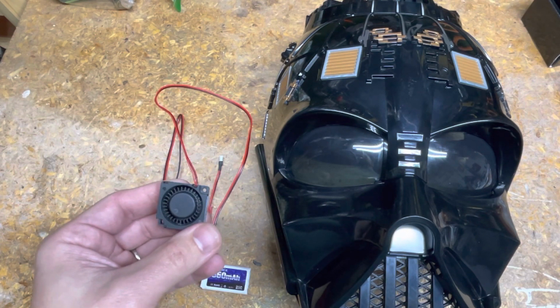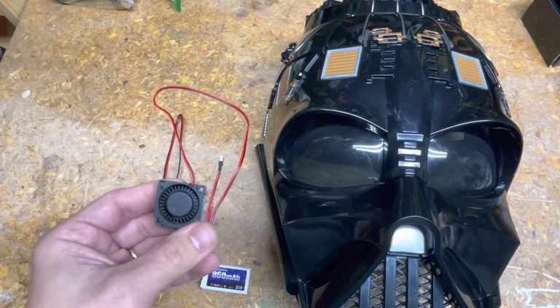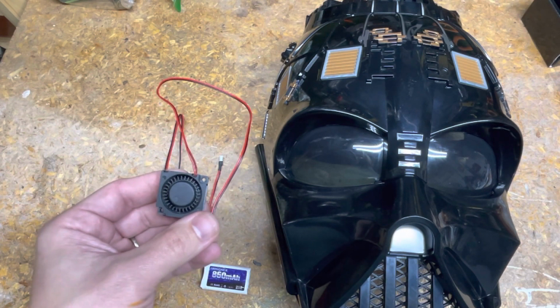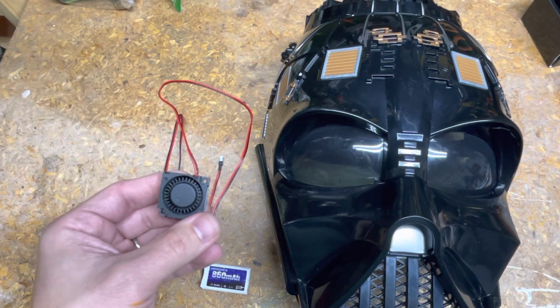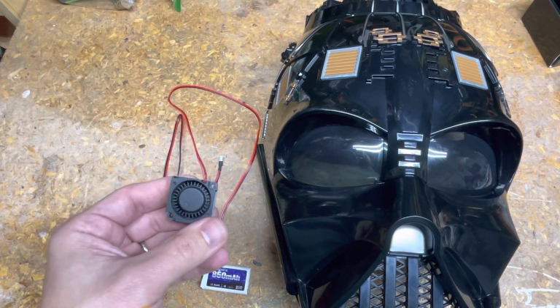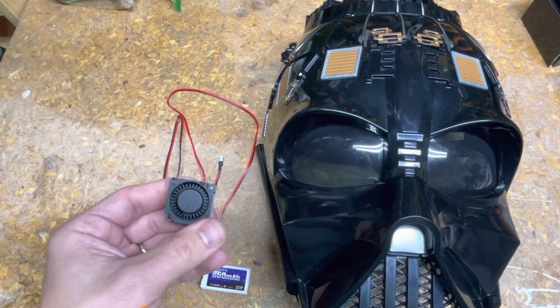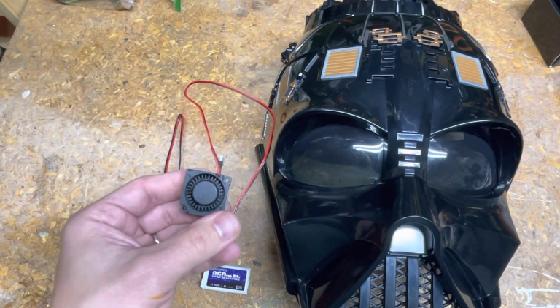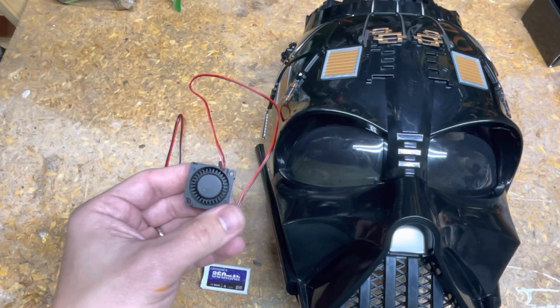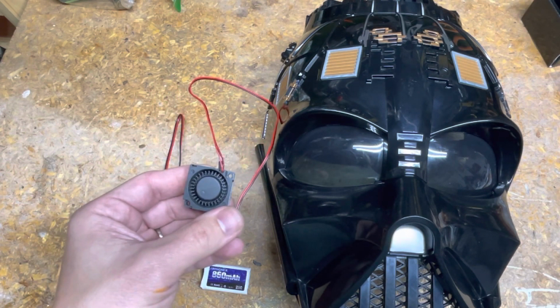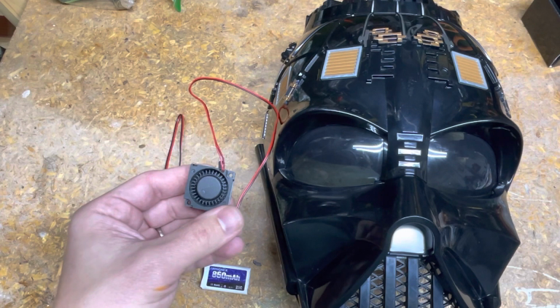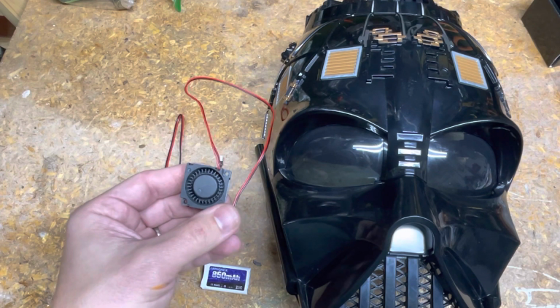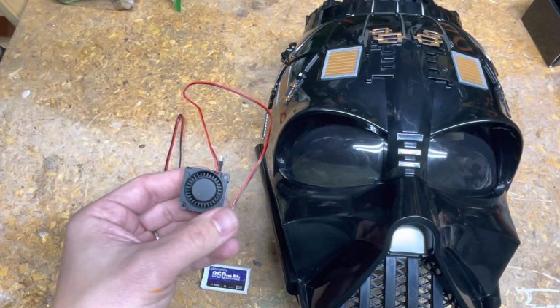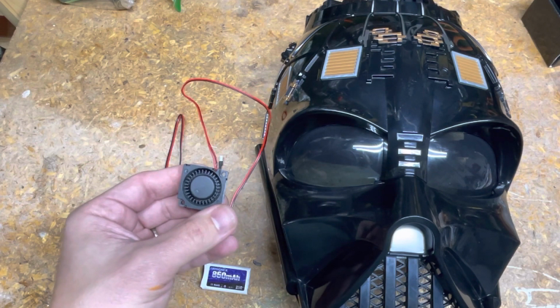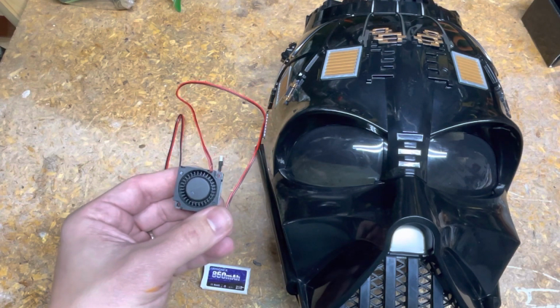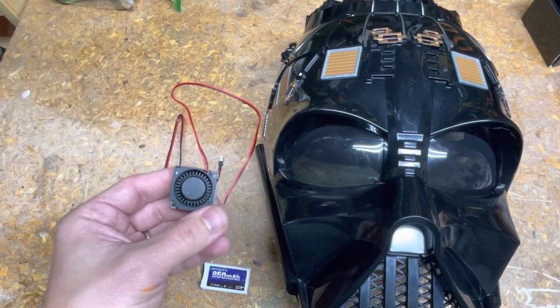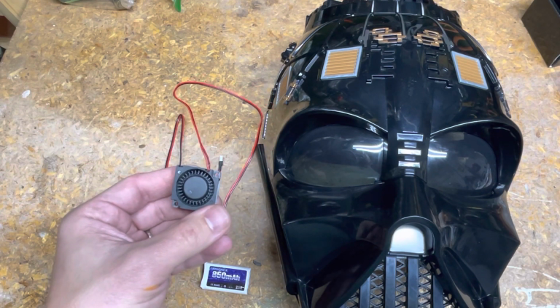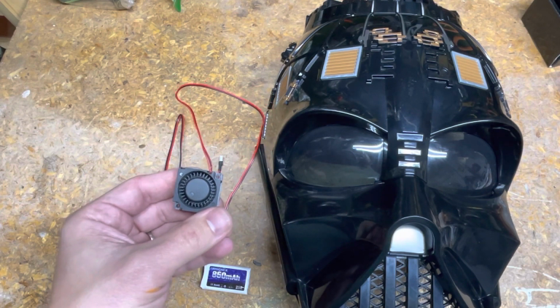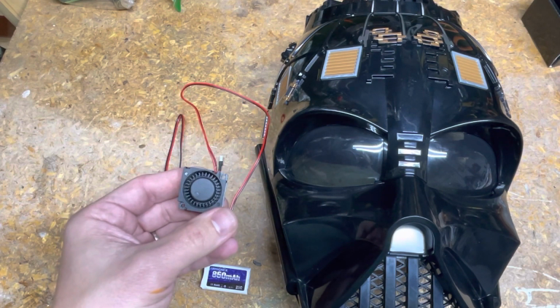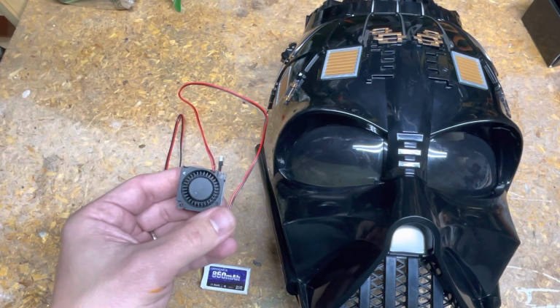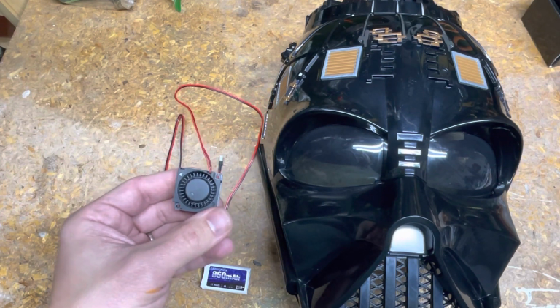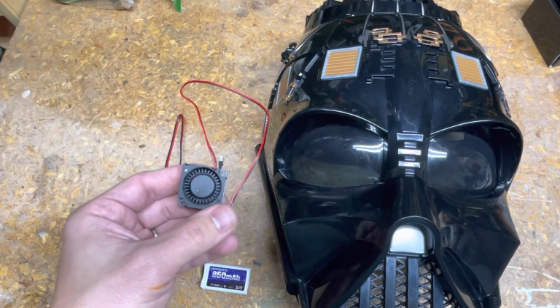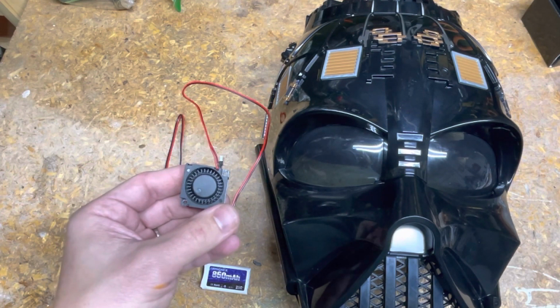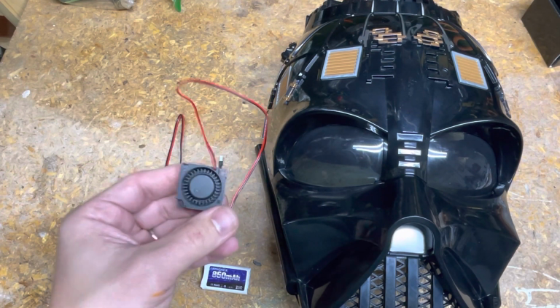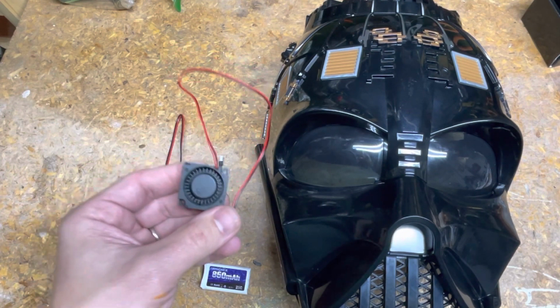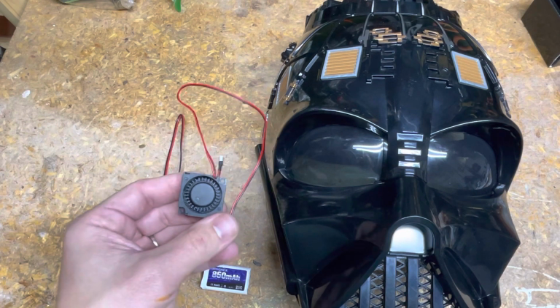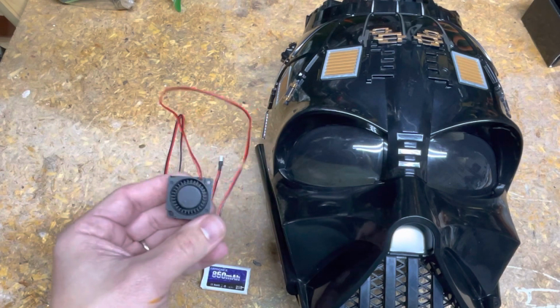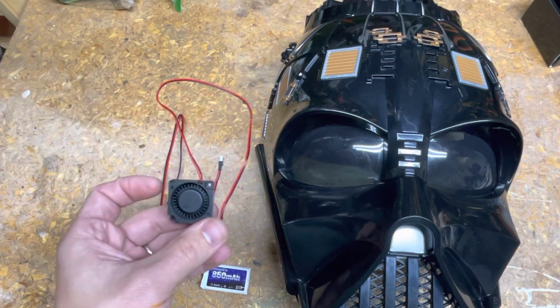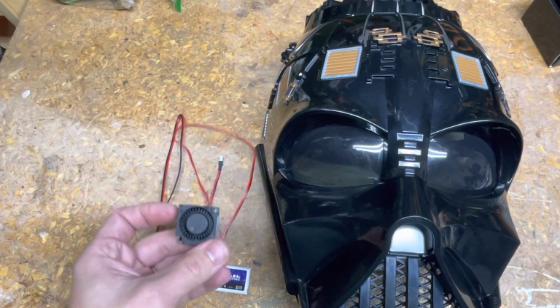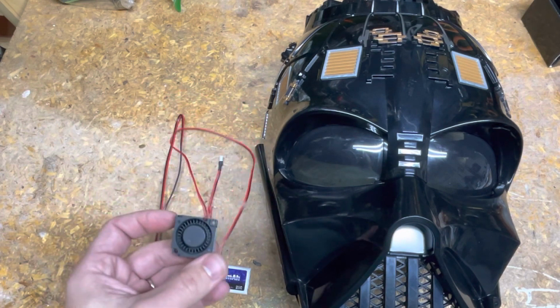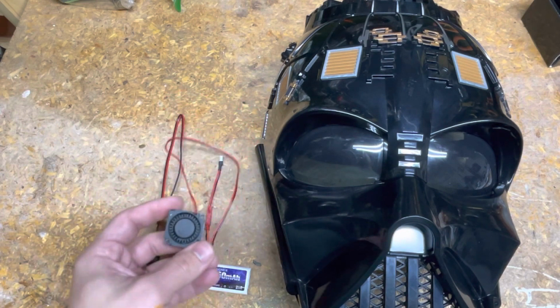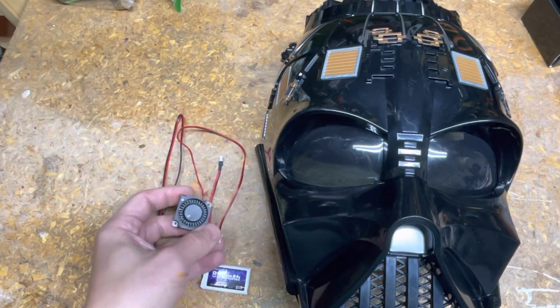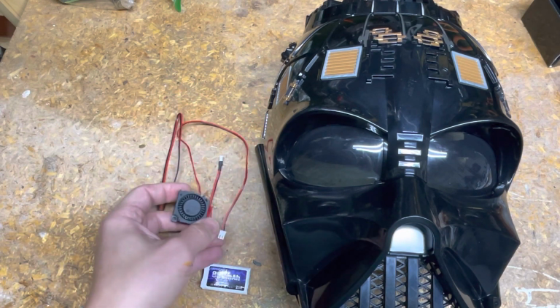It's at 22 decibels, which inside your helmet is loud enough that you notice it. It's not horrendous, but after a while it may be annoying. I also integrated a switch, and I'll show you that in a second.